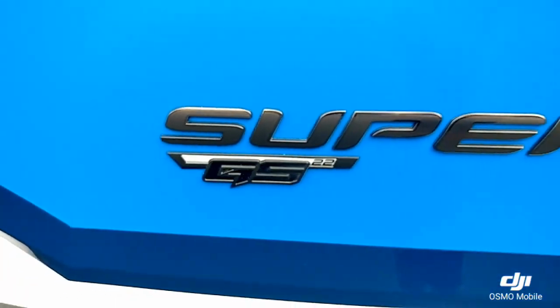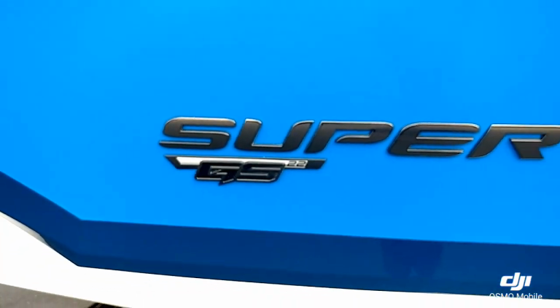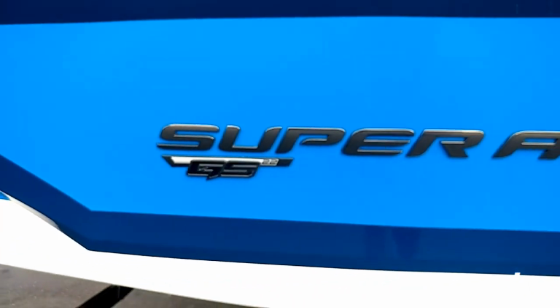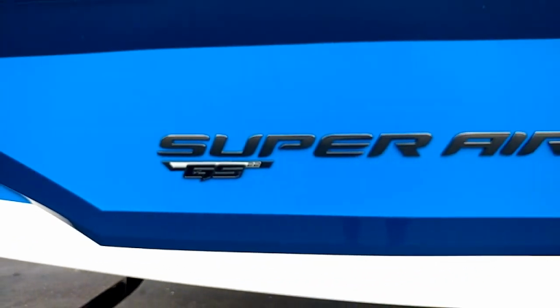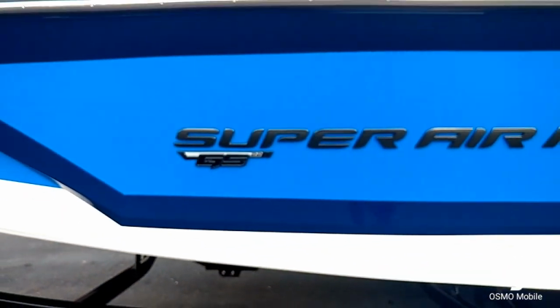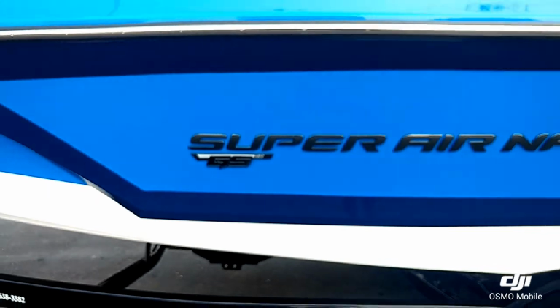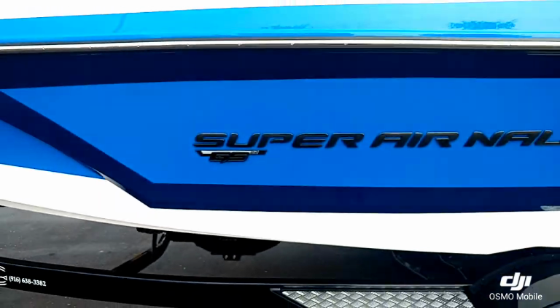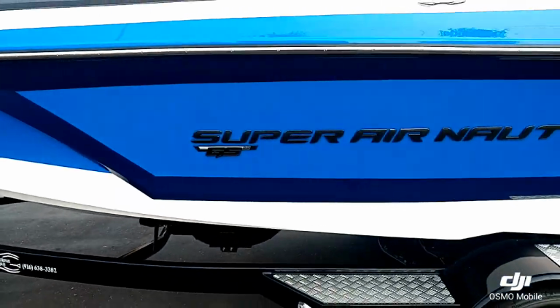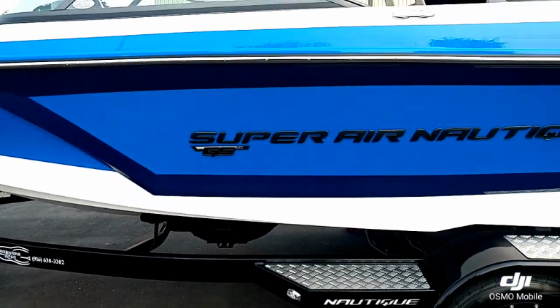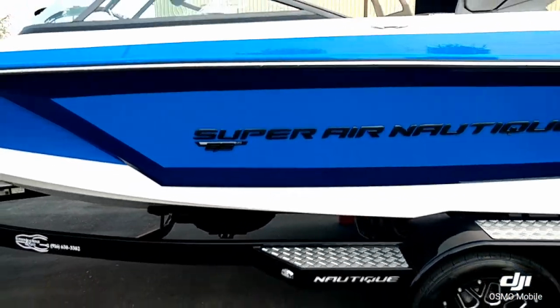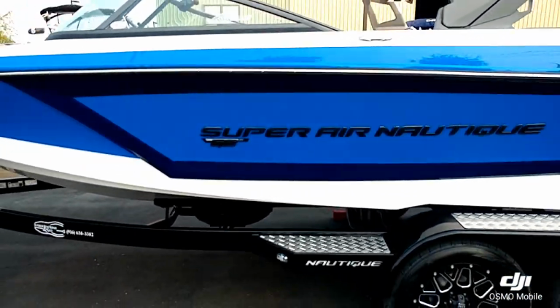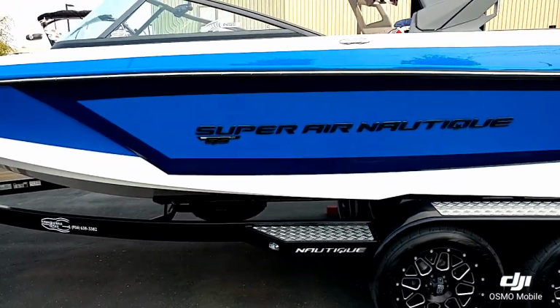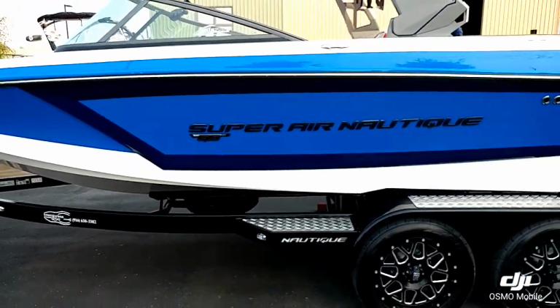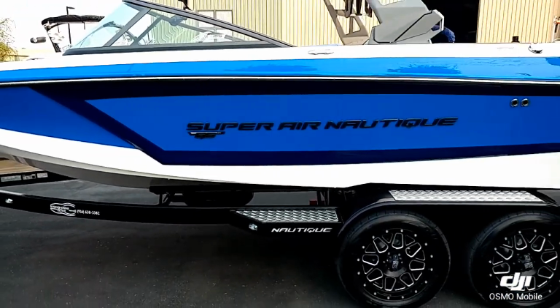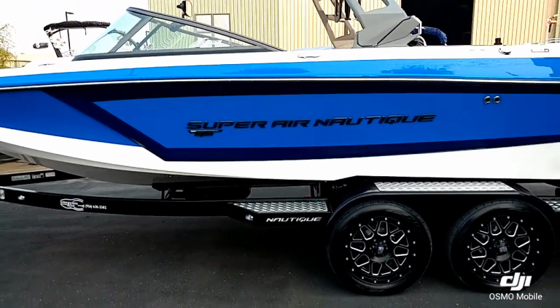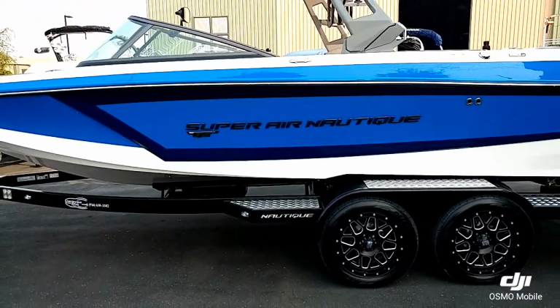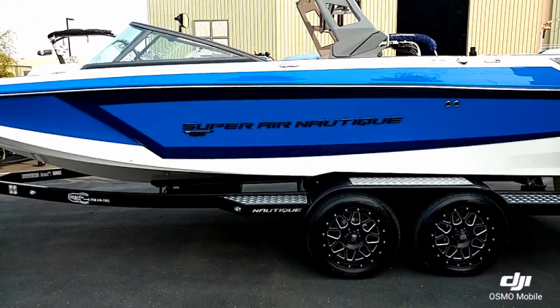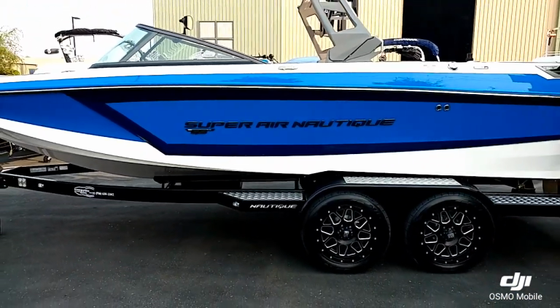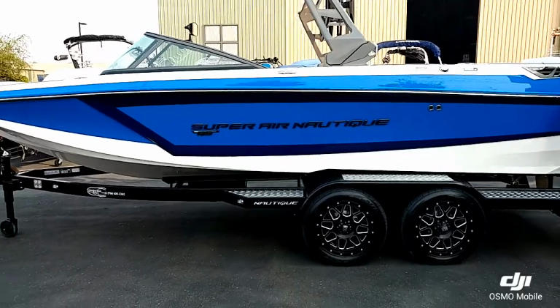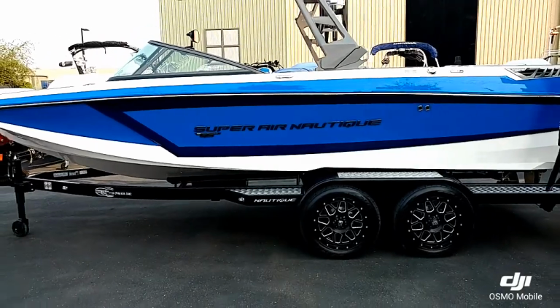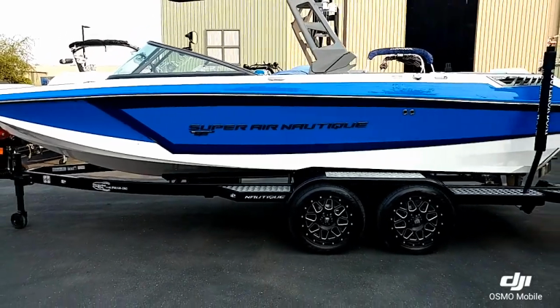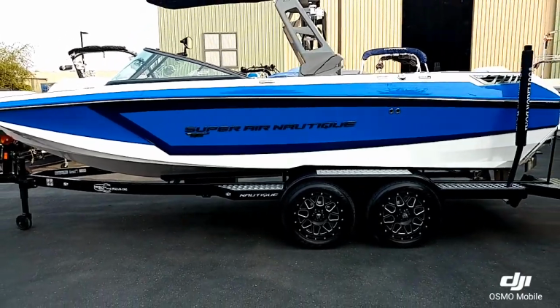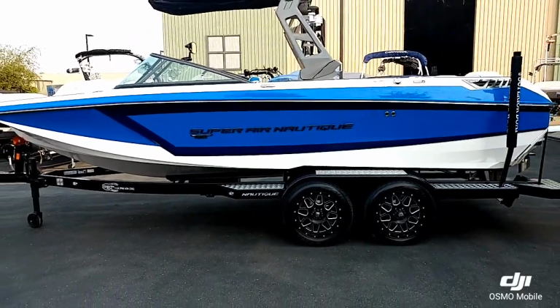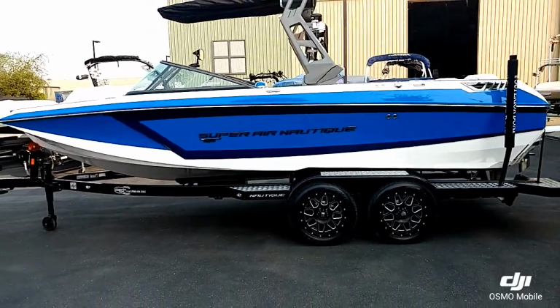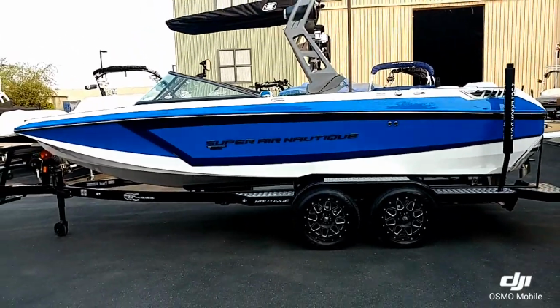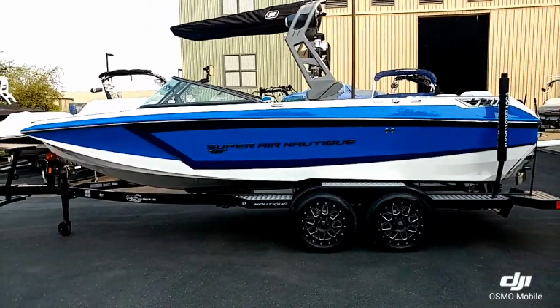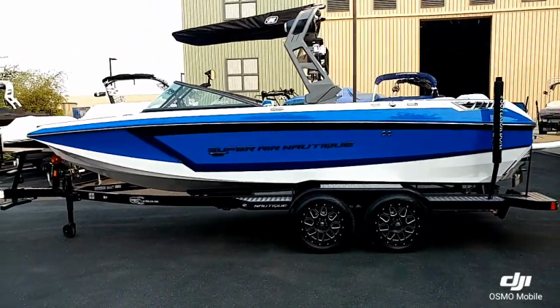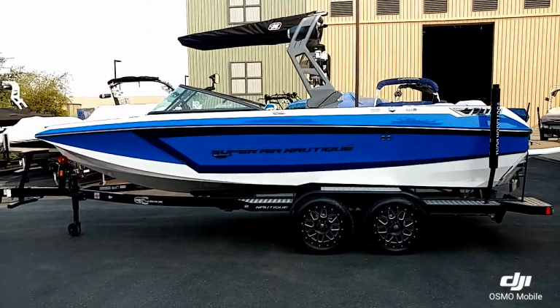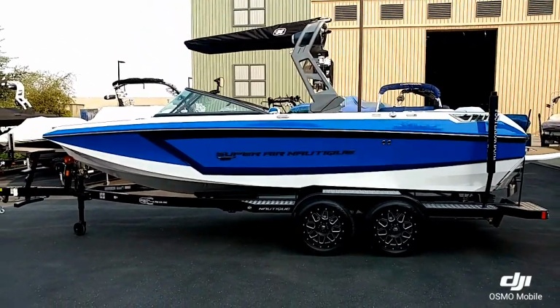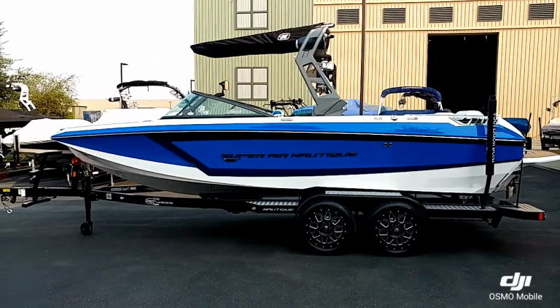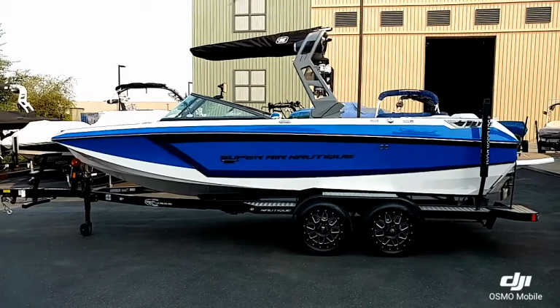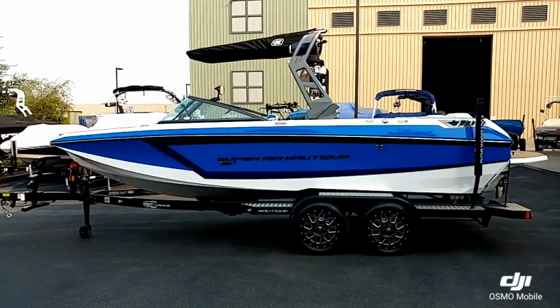And that's a walk through on this 2019 Super Air Nautique GS 22. Come down to the showroom at Superior Boat Repair and Sales. Give us a call at 916-638-3382.